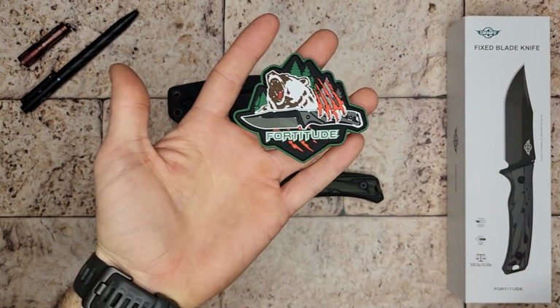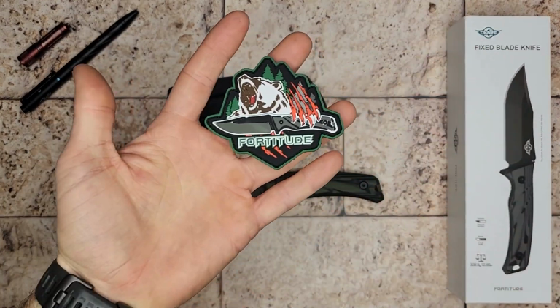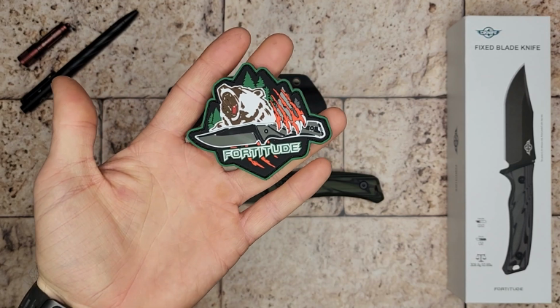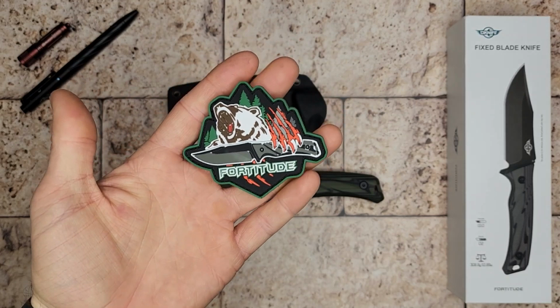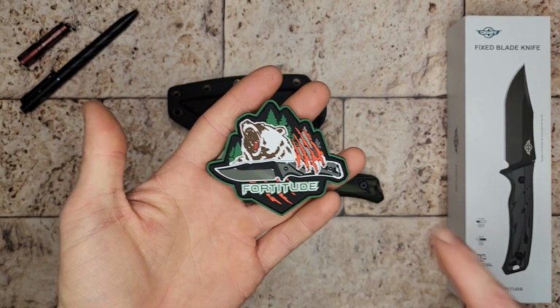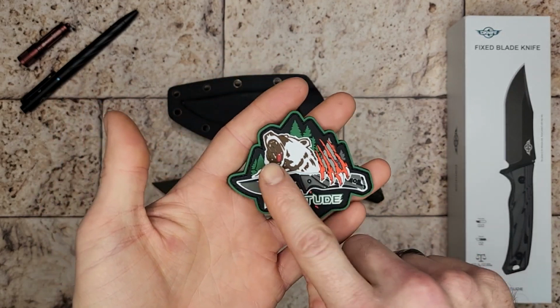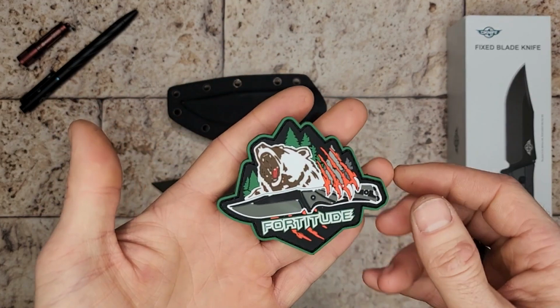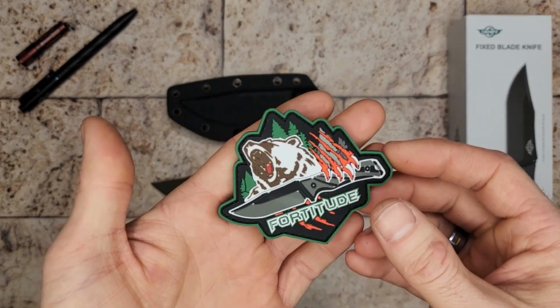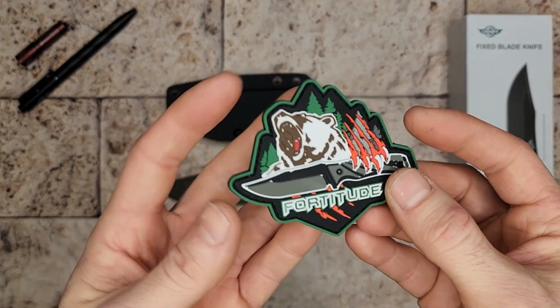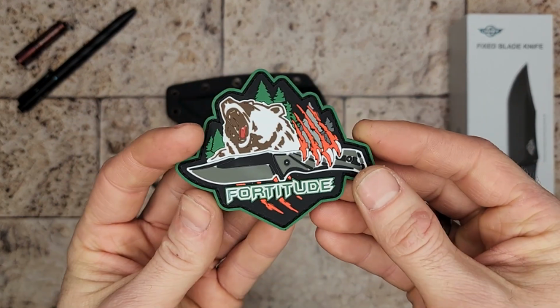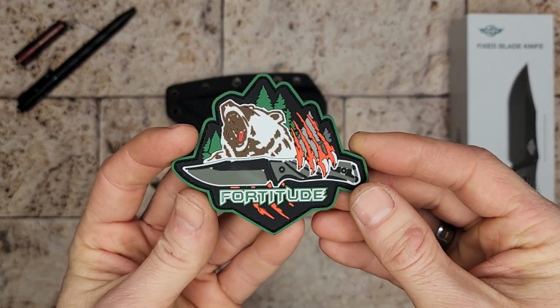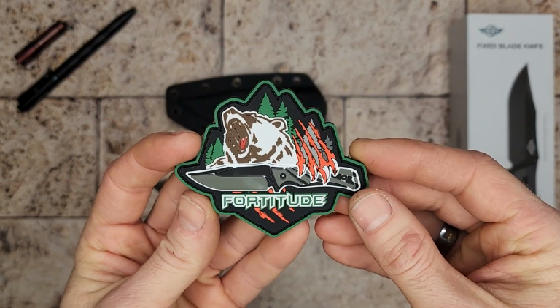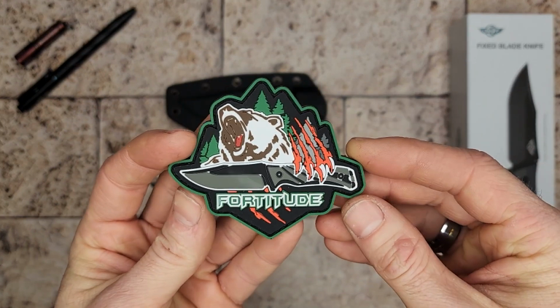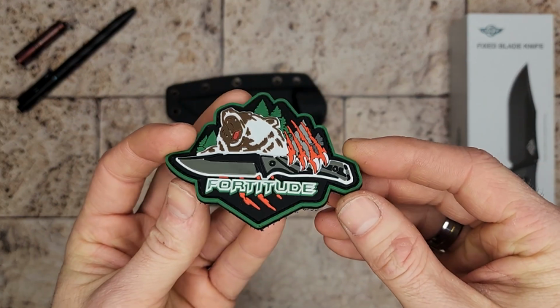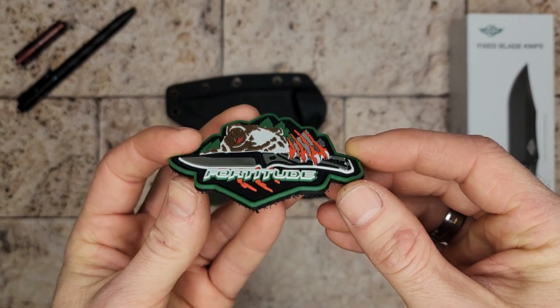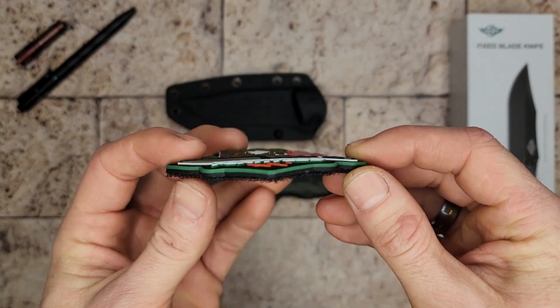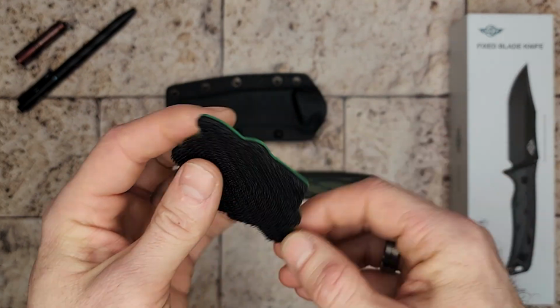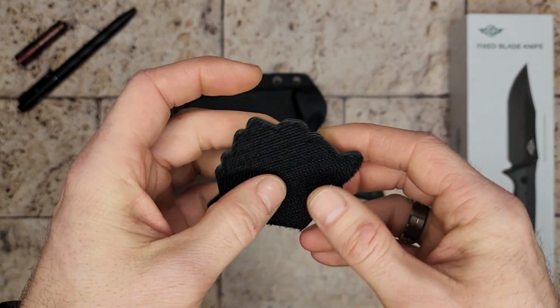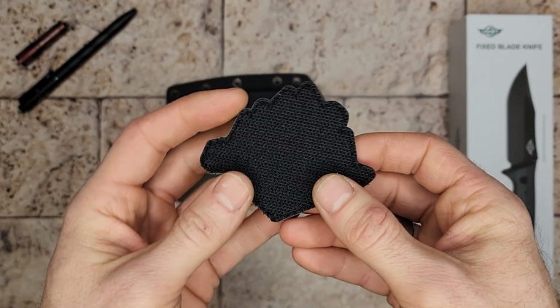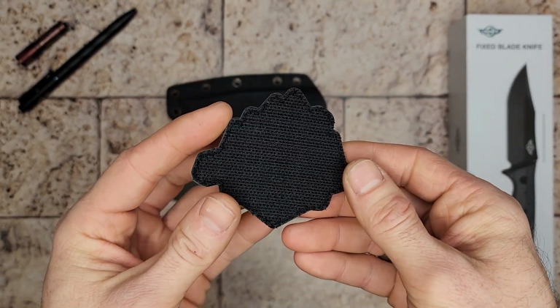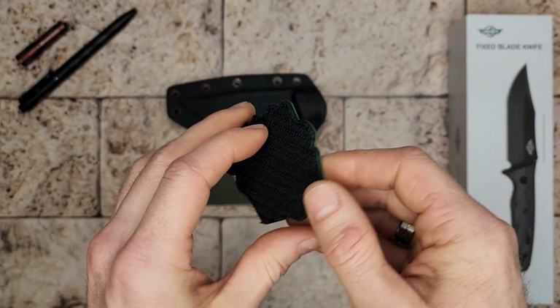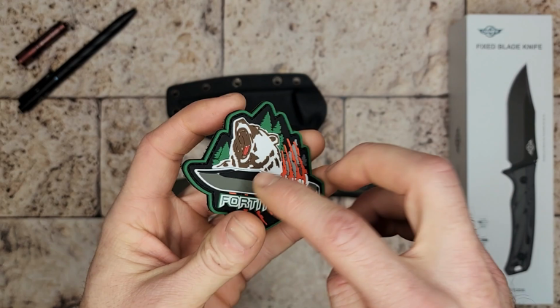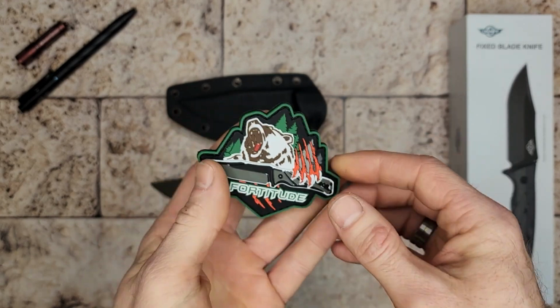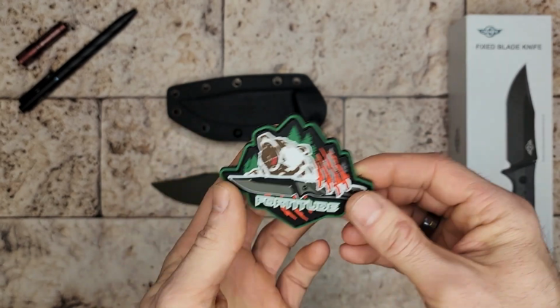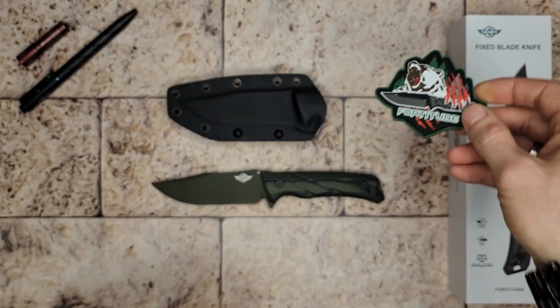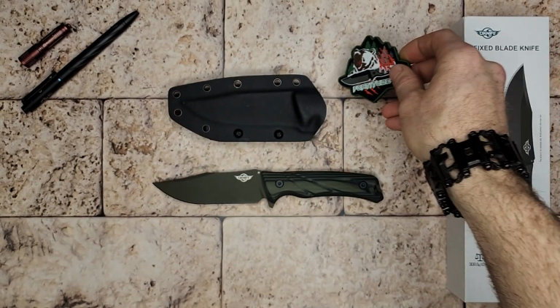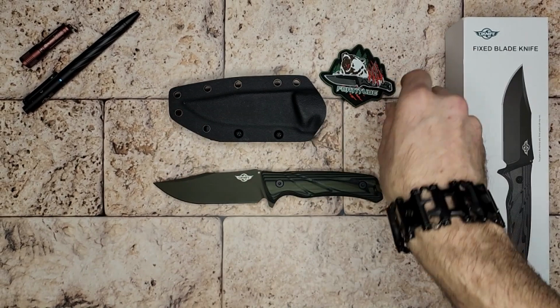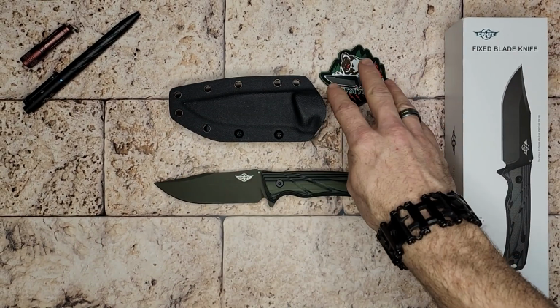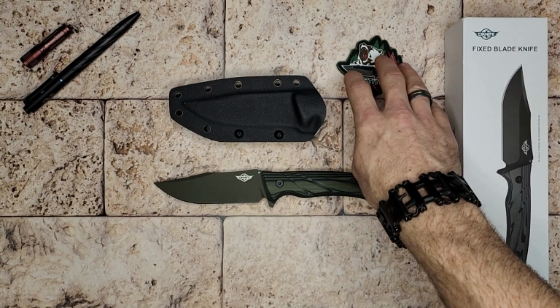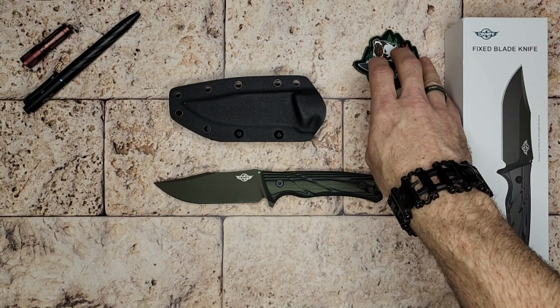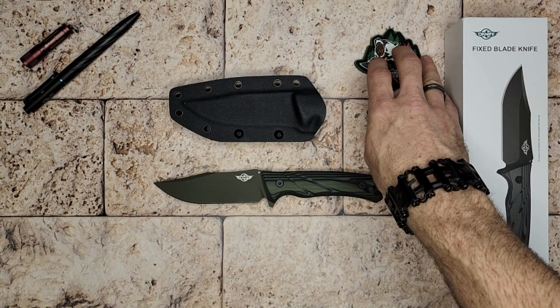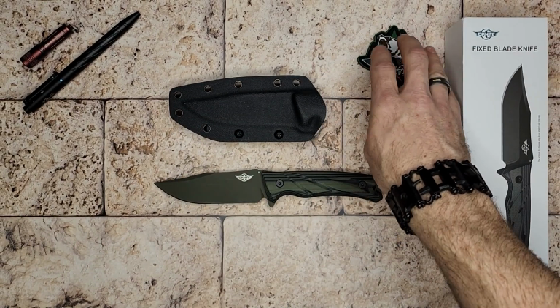One cool thing is it came with this patch — it's like a 3D TPU patch. Really cool. I like patches.